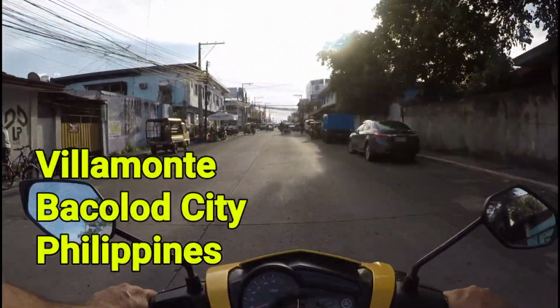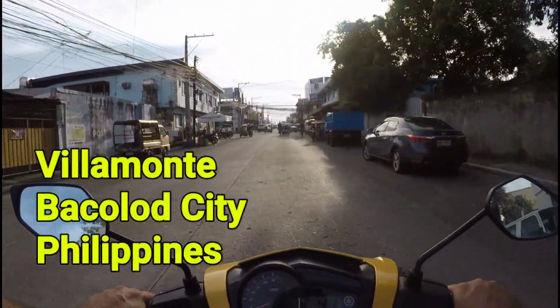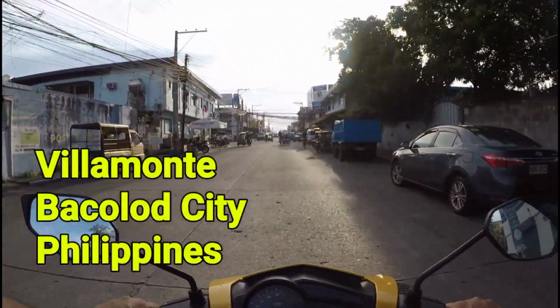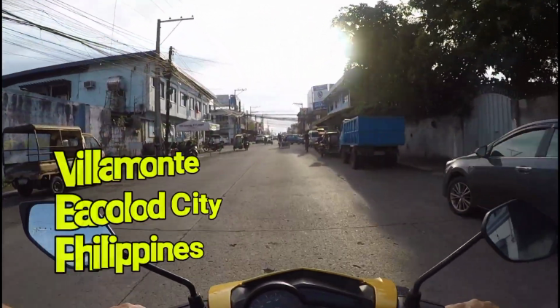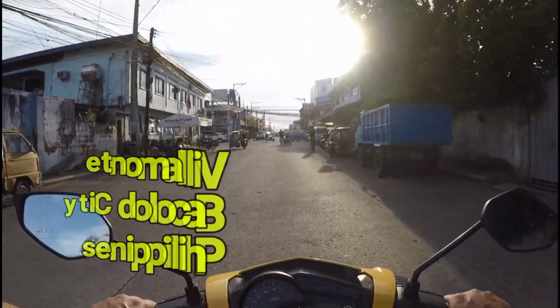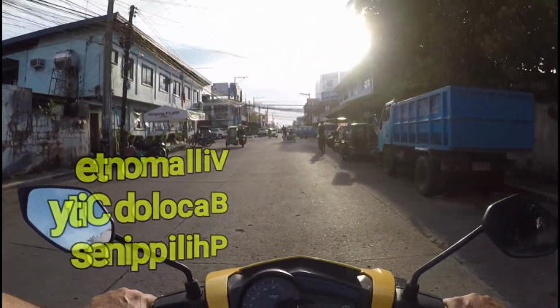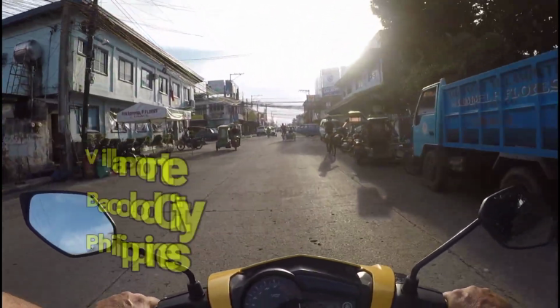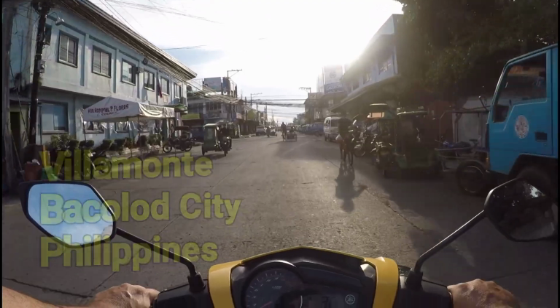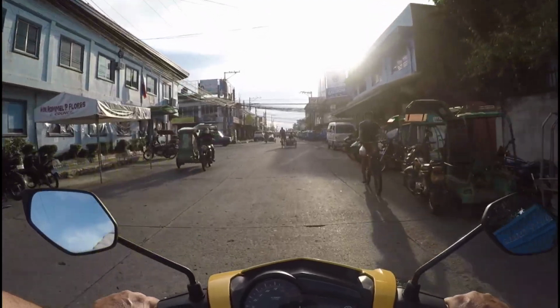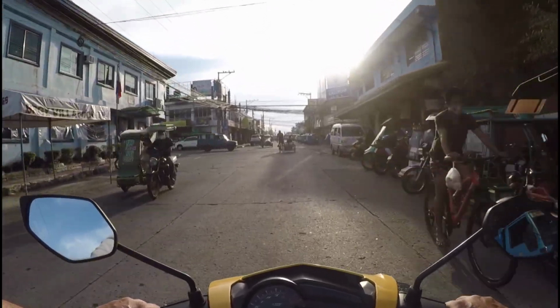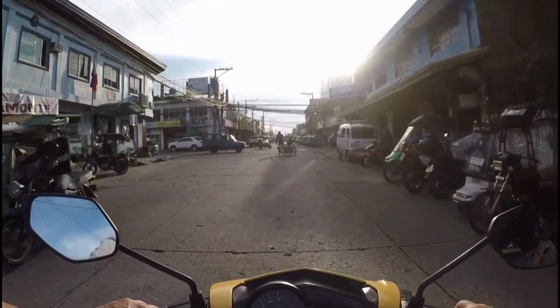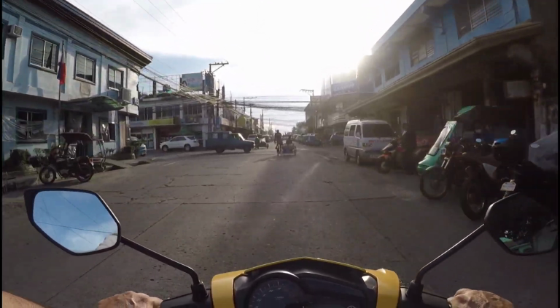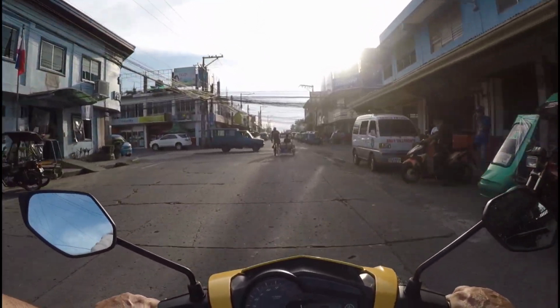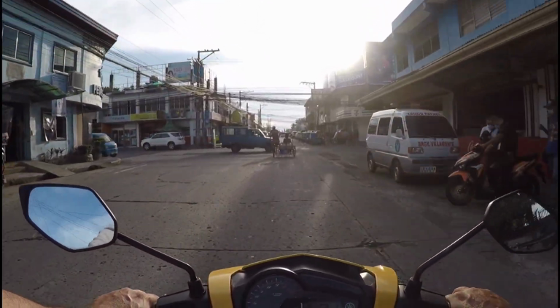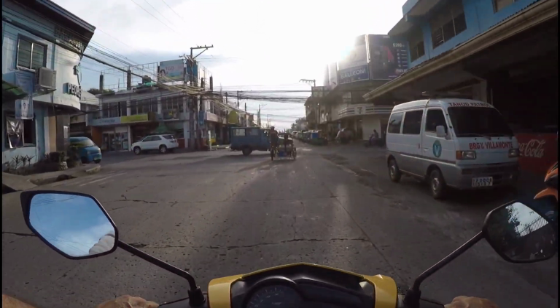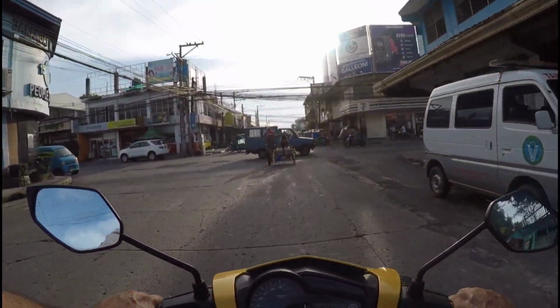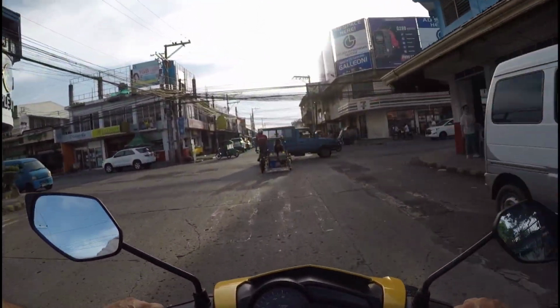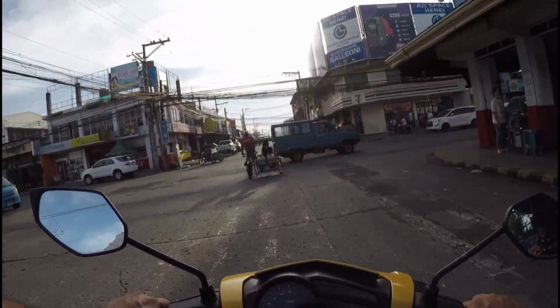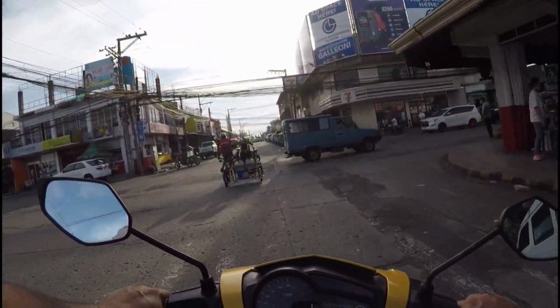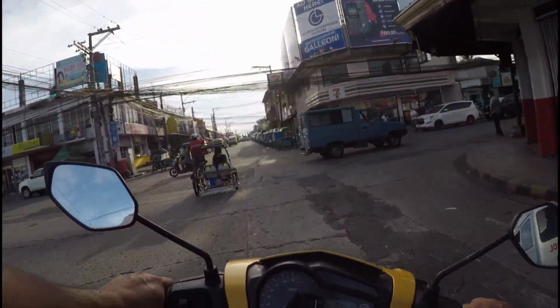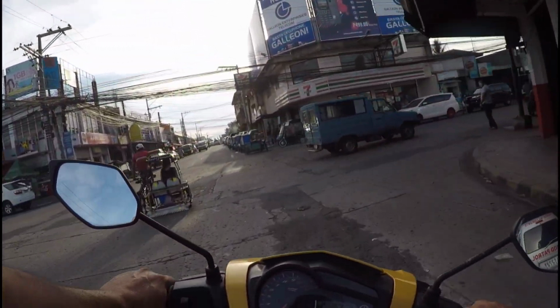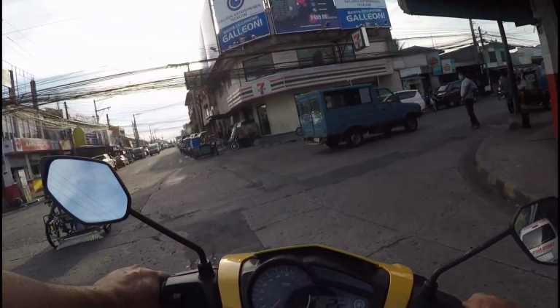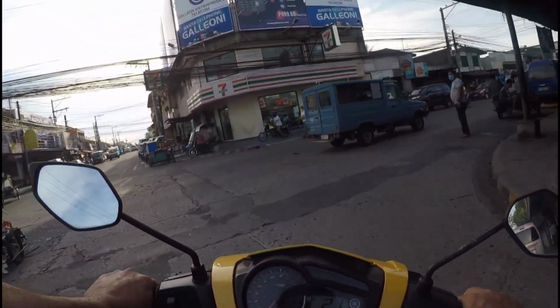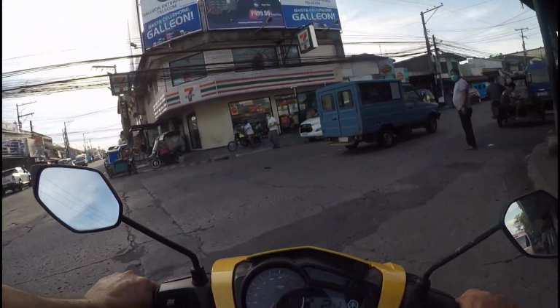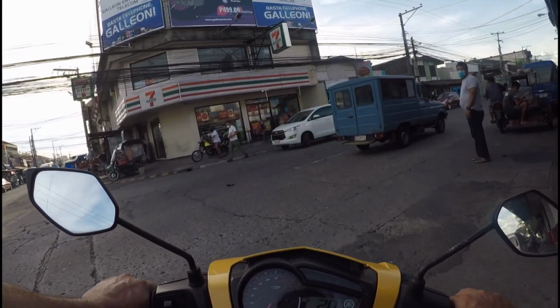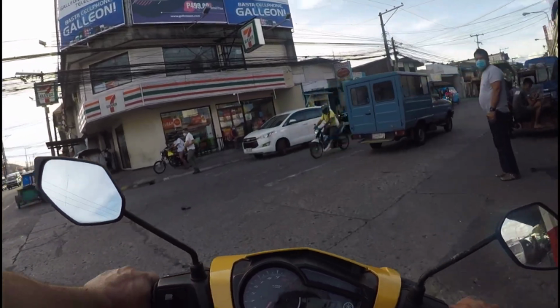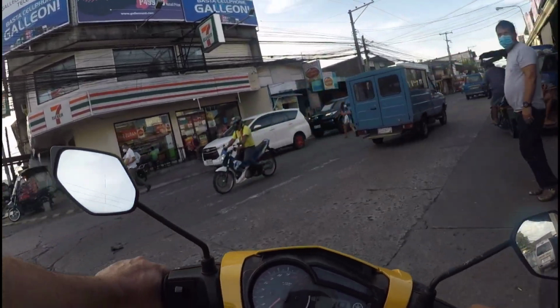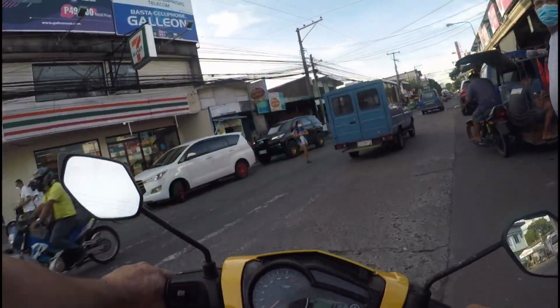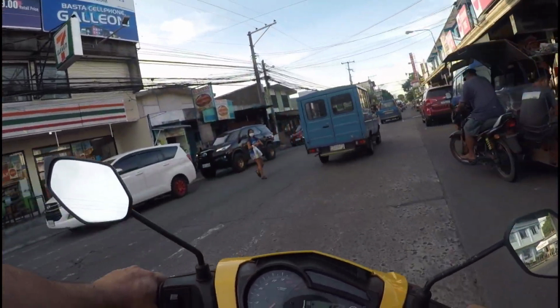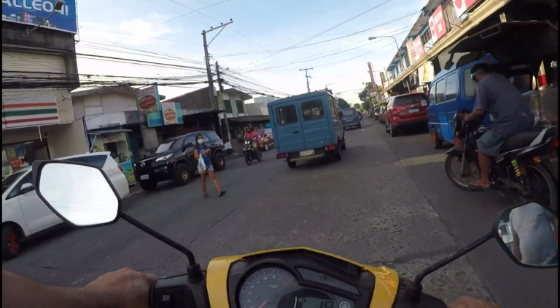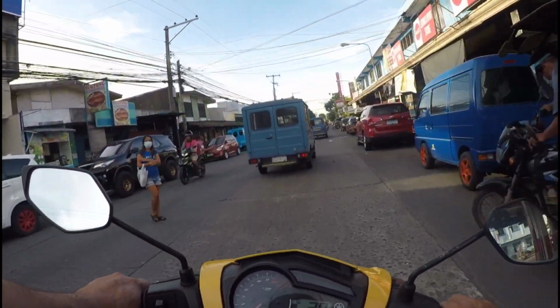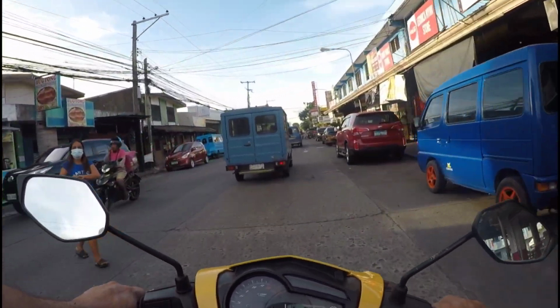Good afternoon viewers. Today I'm heading to Little India. No, I'm not in Singapore — I'm in Bacolod City.